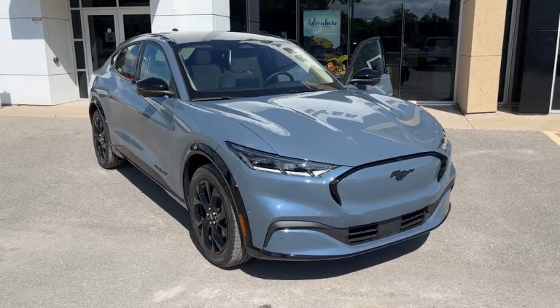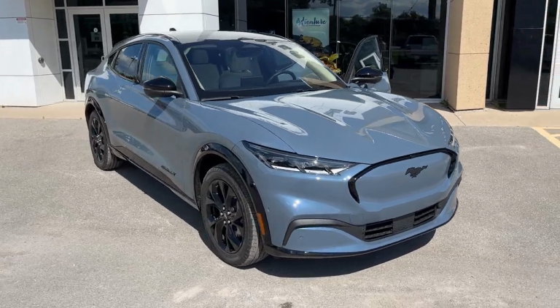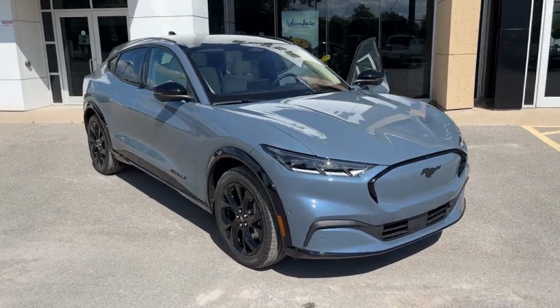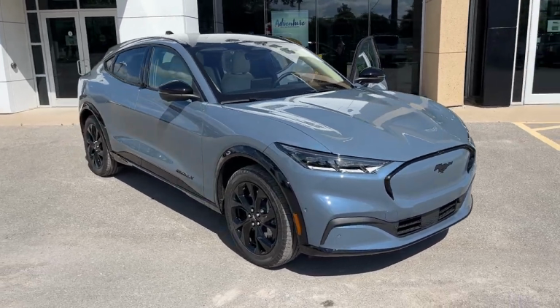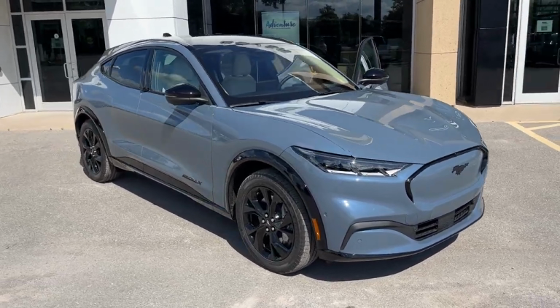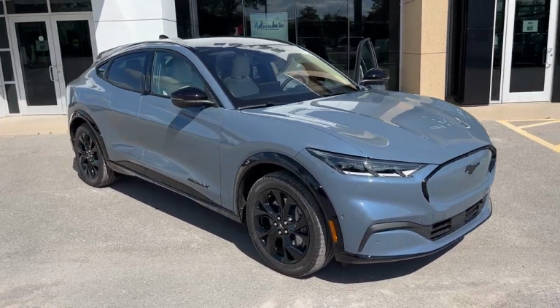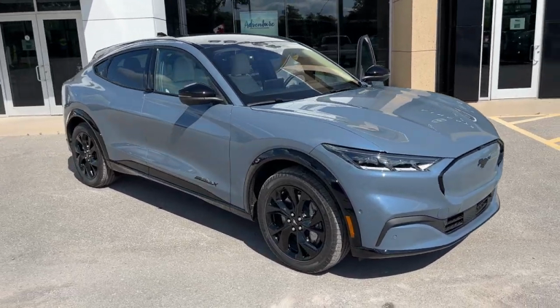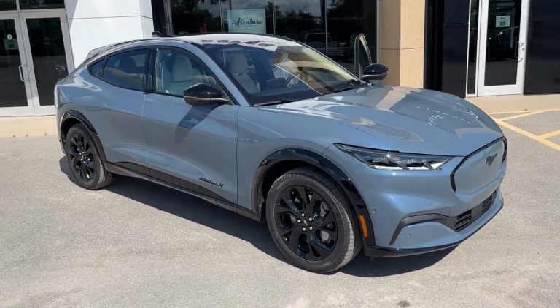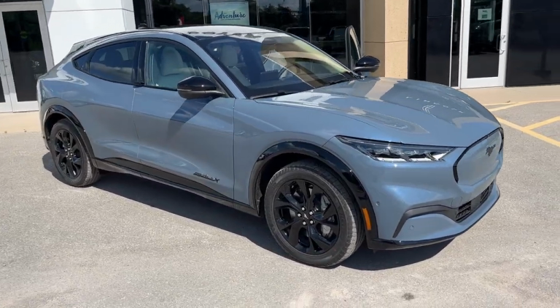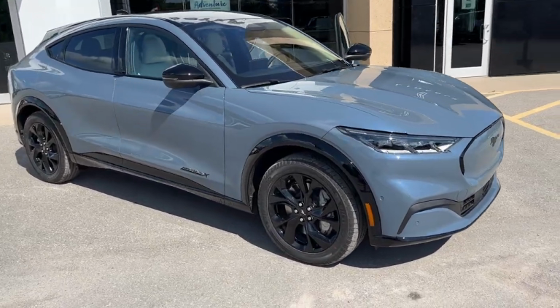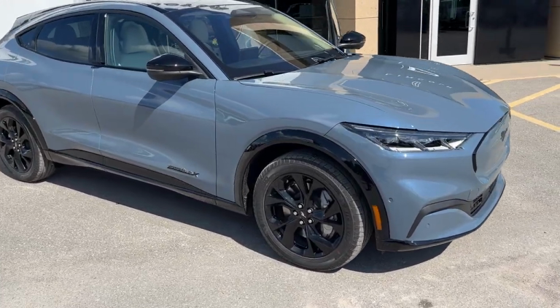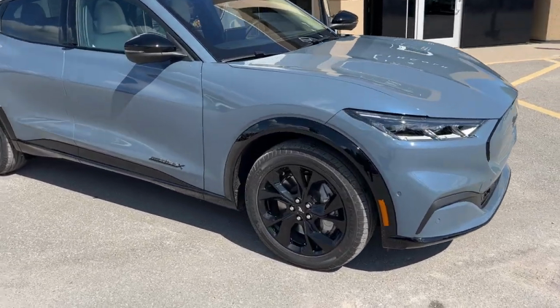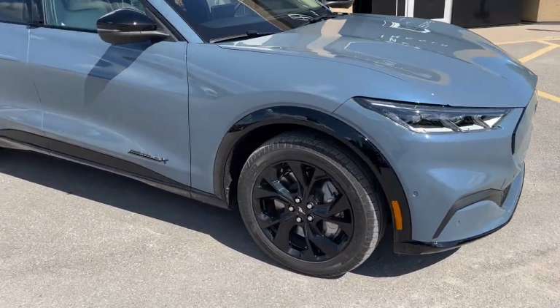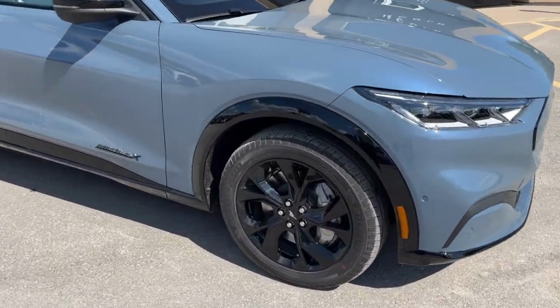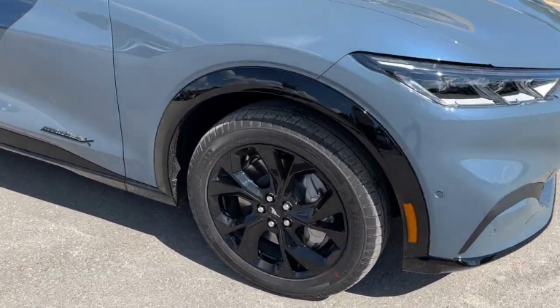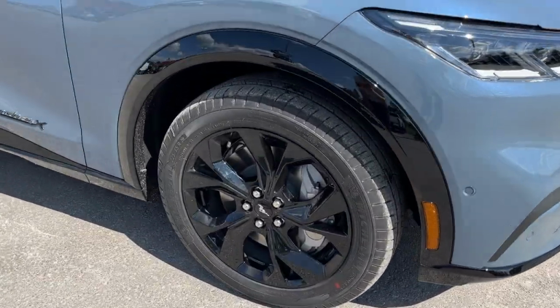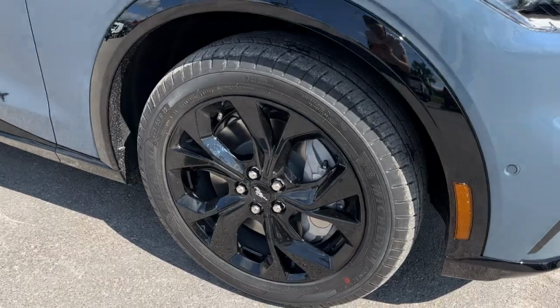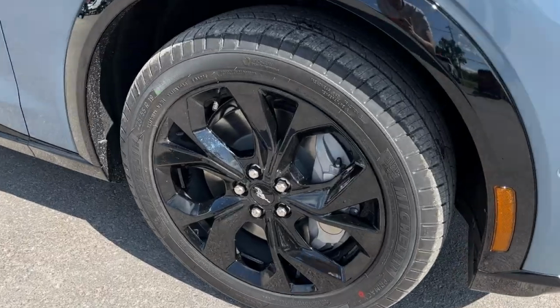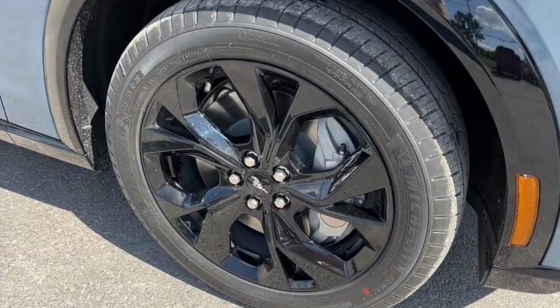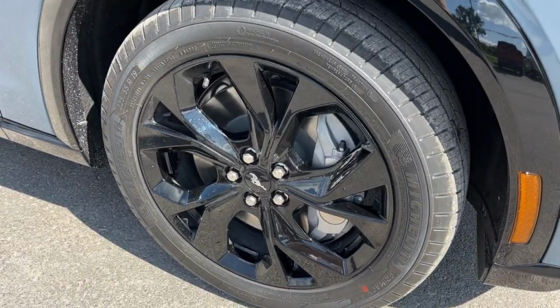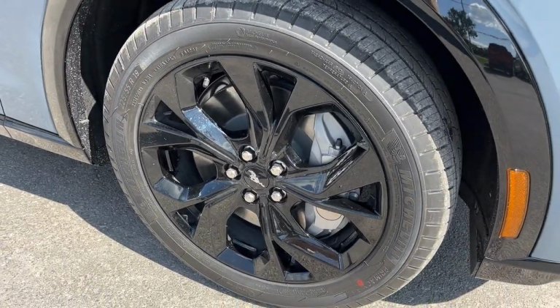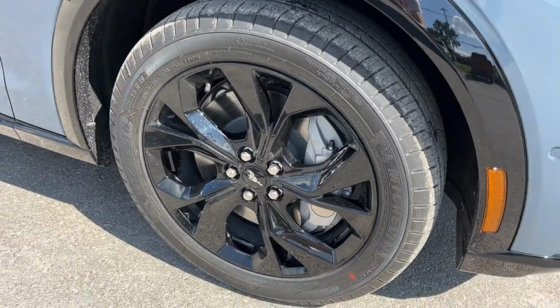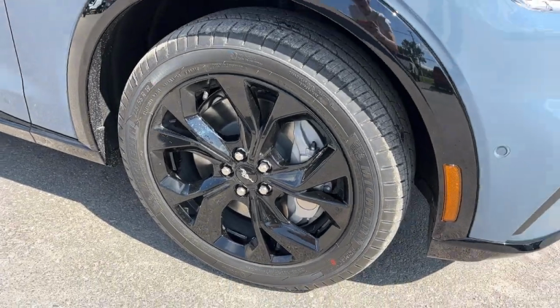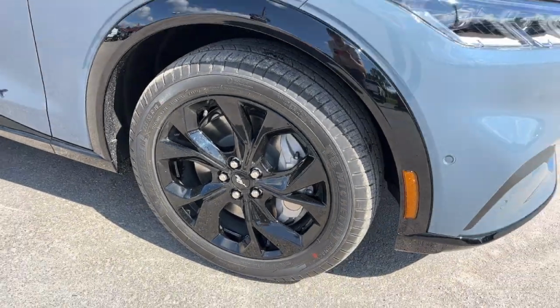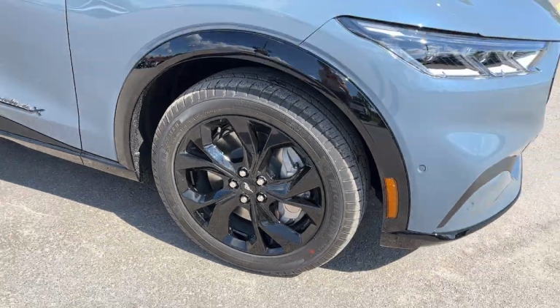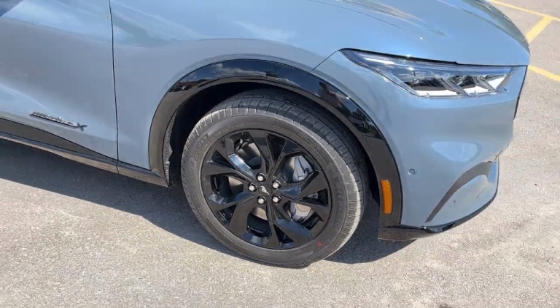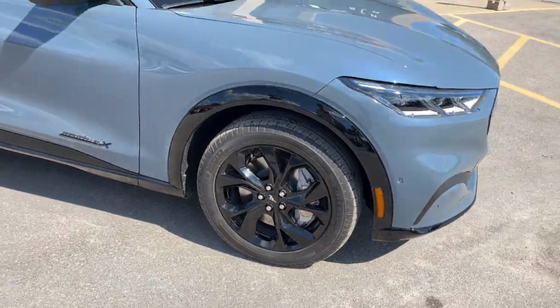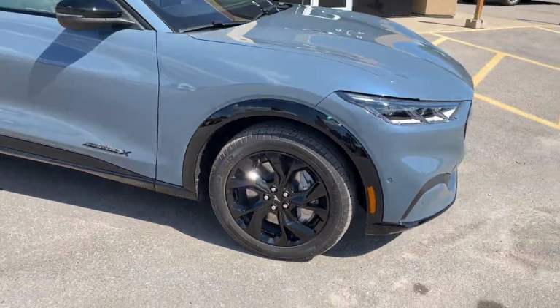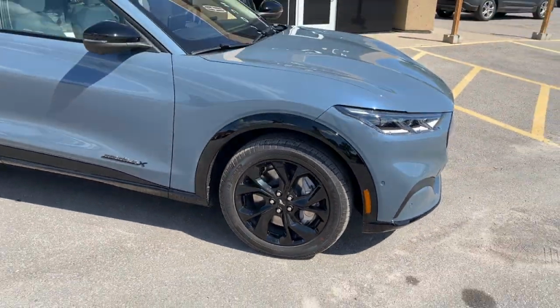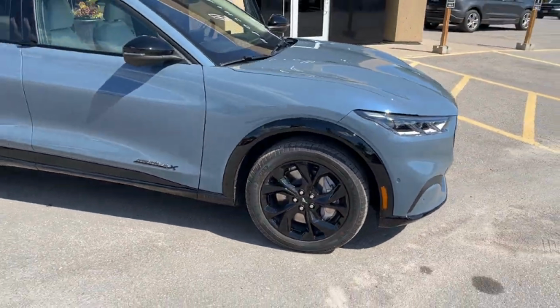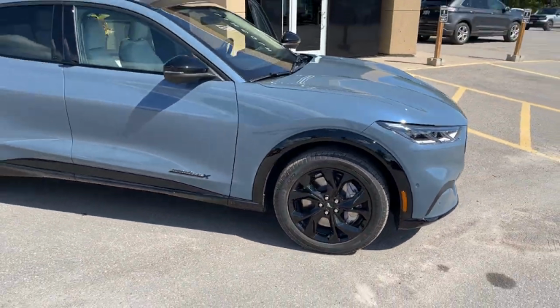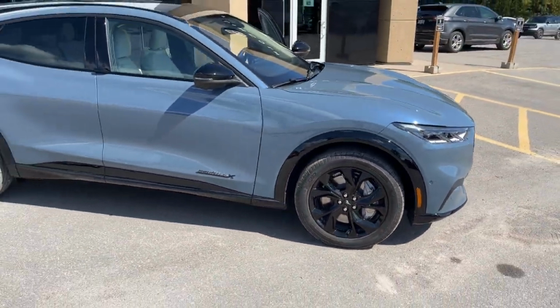This one also has the Night Pony package, so you're rolling on 19-inch high-gloss black painted aluminum alloy wheels with Michelin all-season tires.